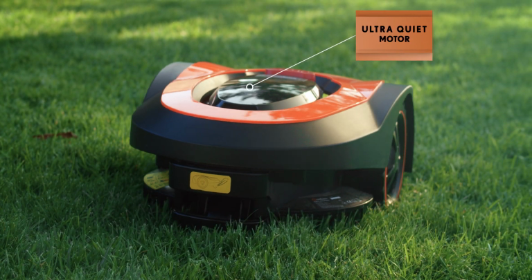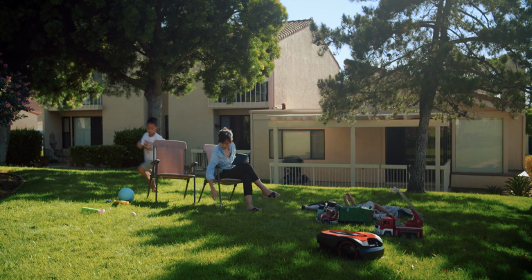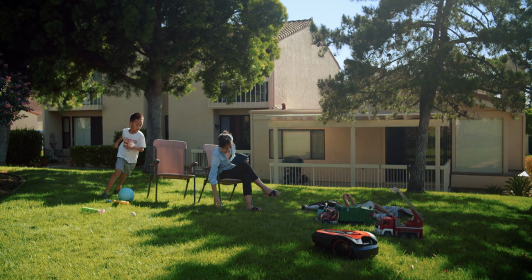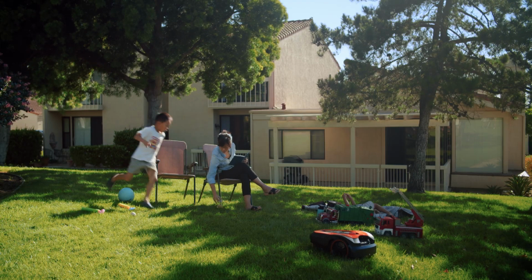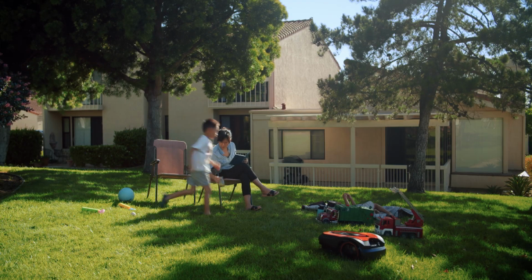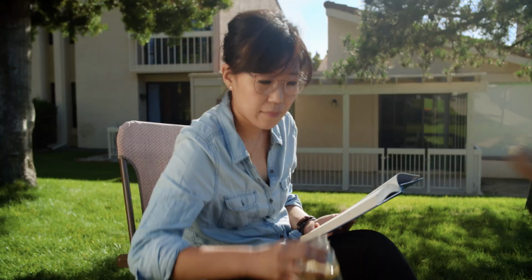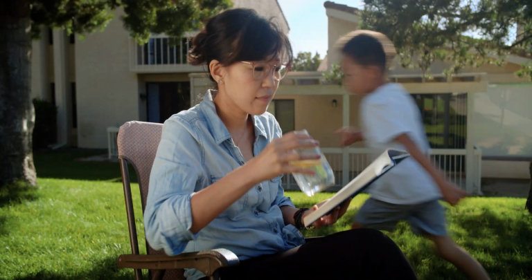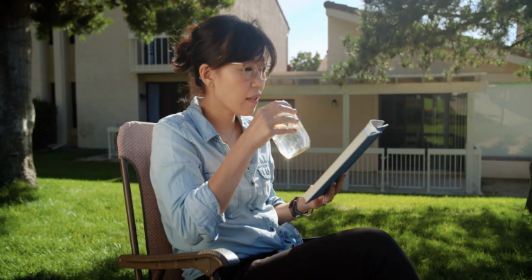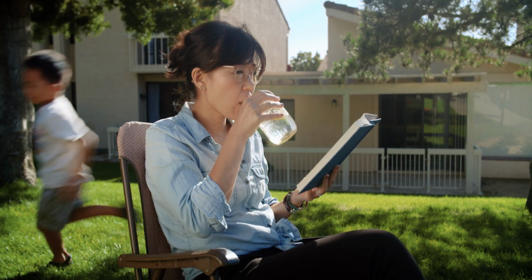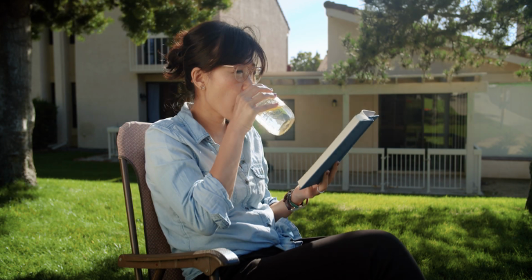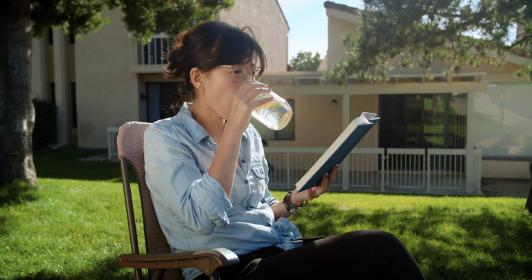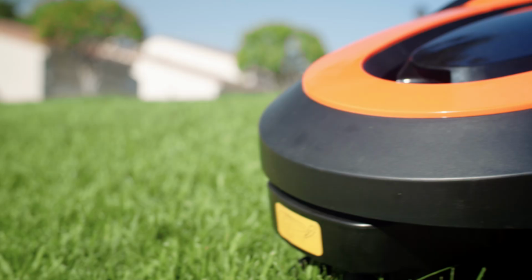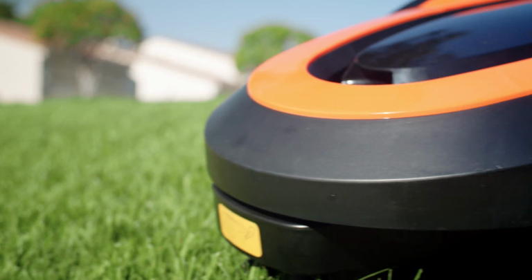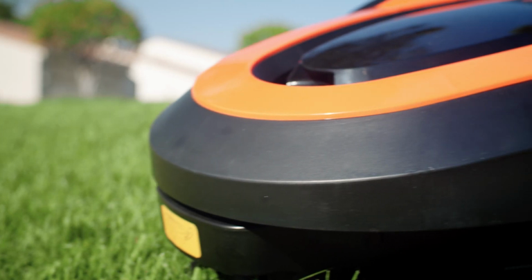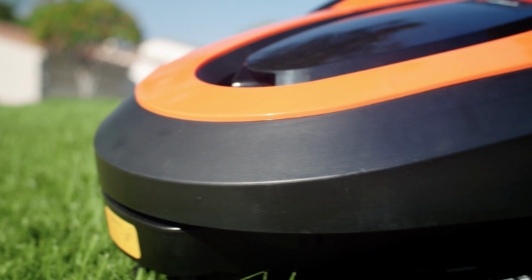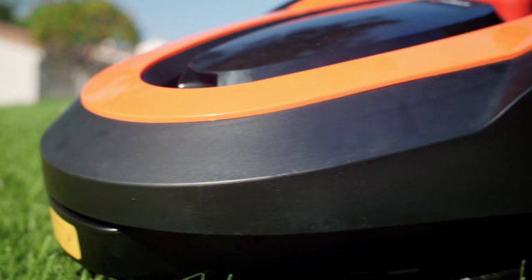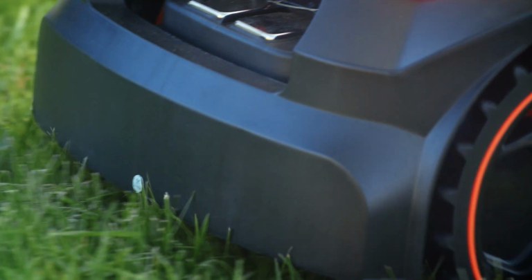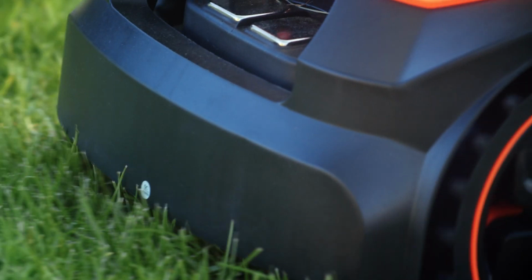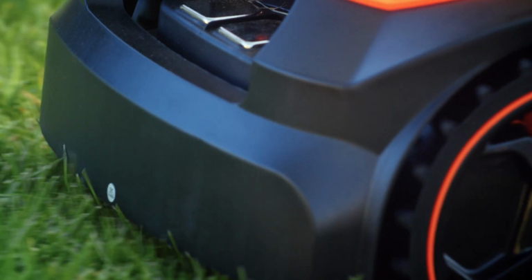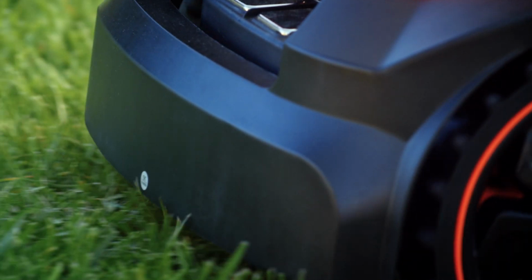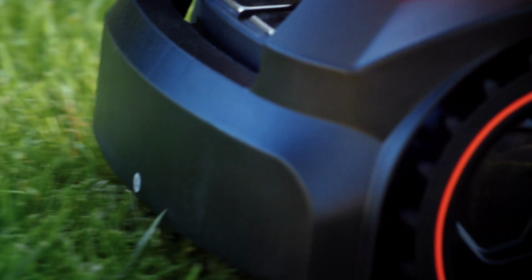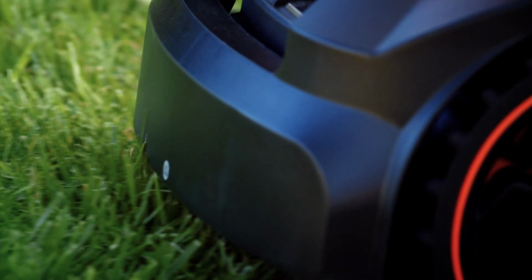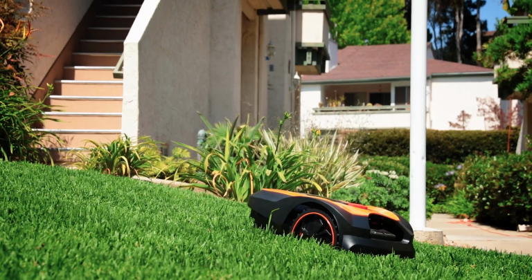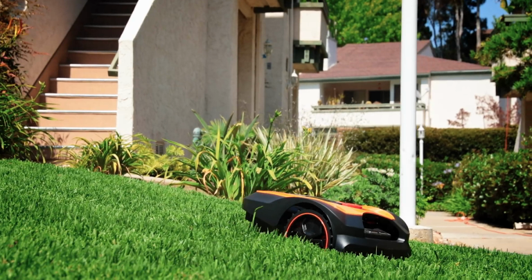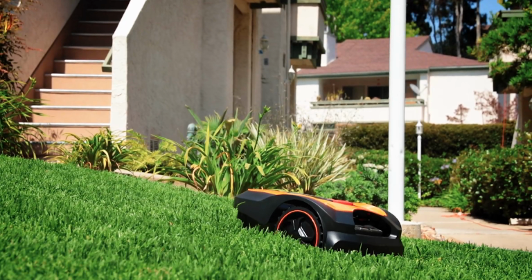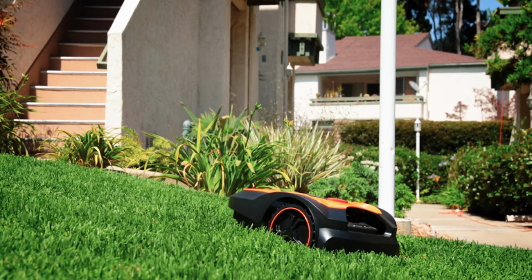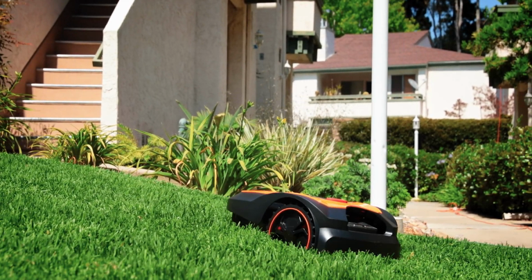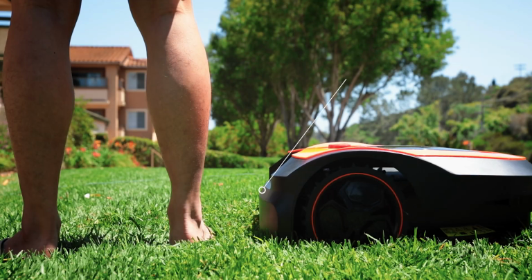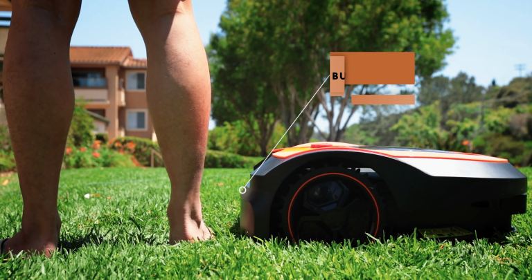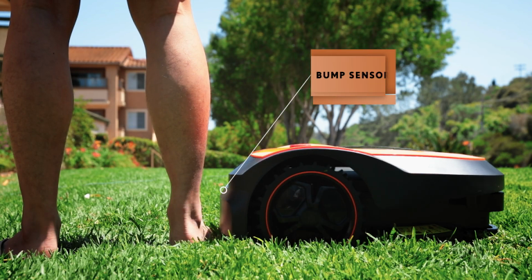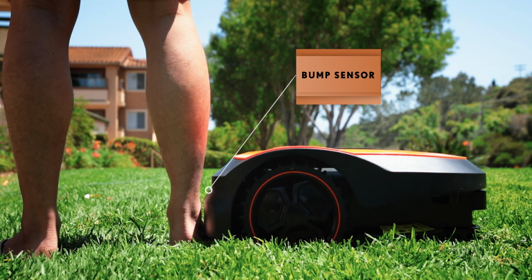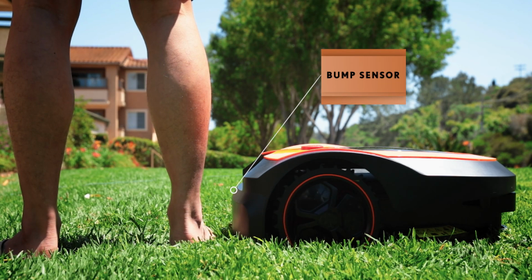Spend your time enjoying your lawn, not mowing it. Mowro is equipped with a protective guard and a bump sensor. Never worry about the safety of you and your family with the safe design of Mowro.